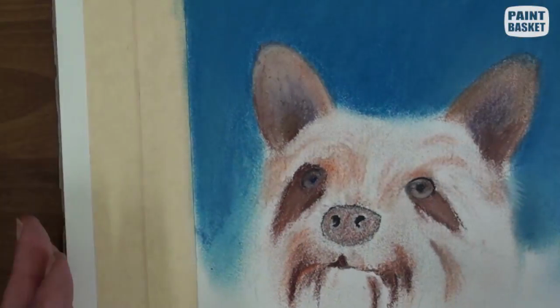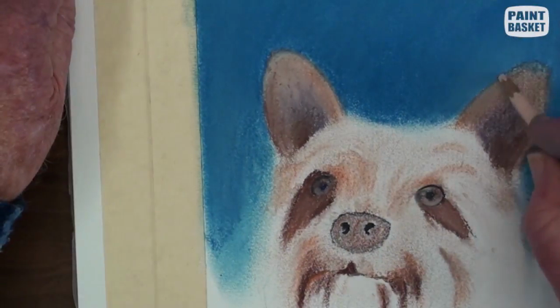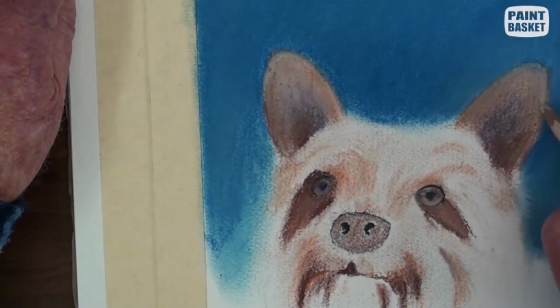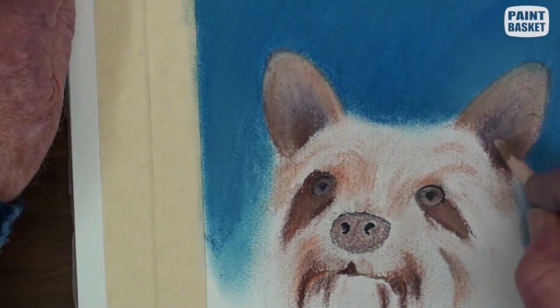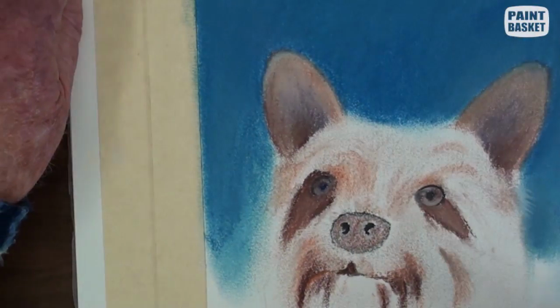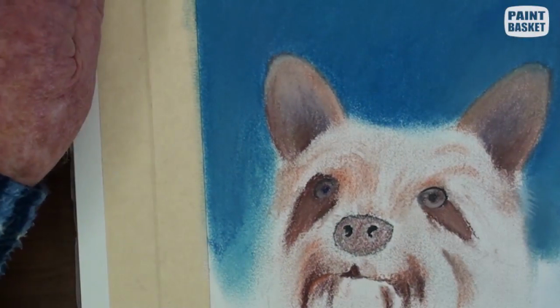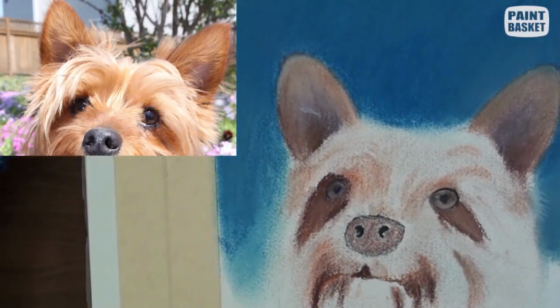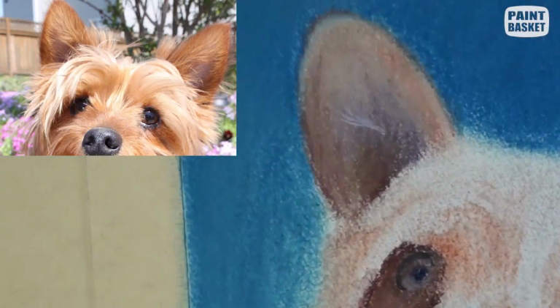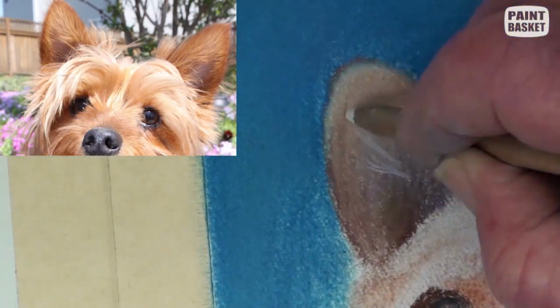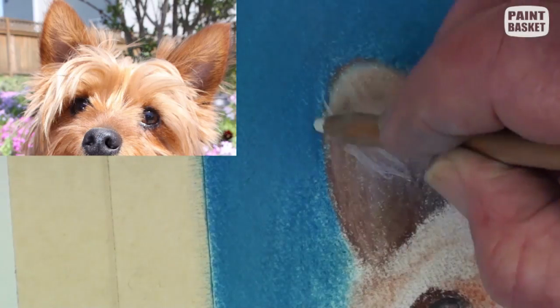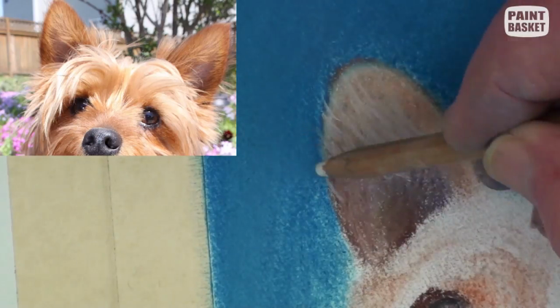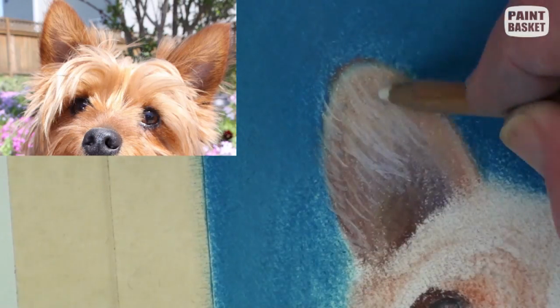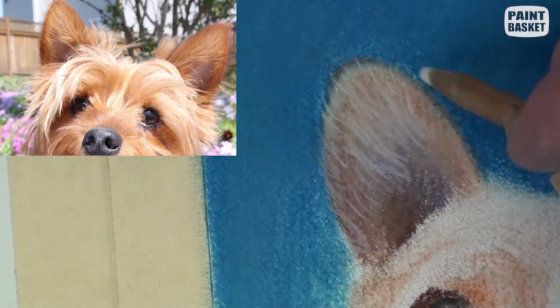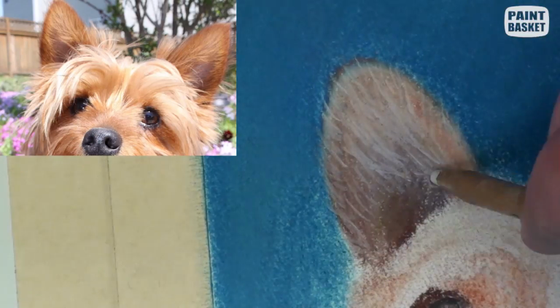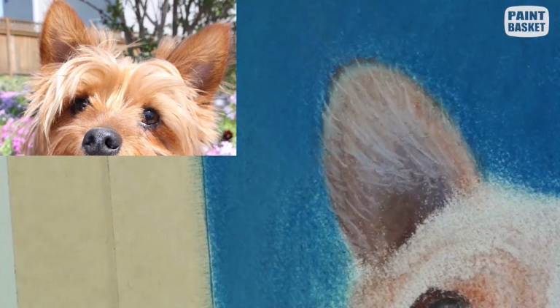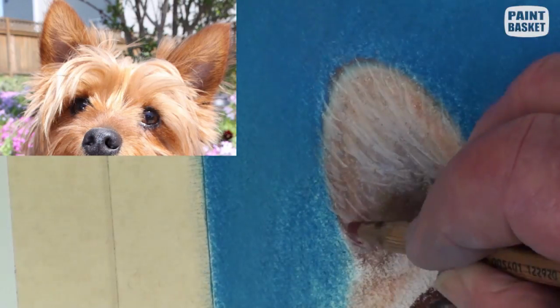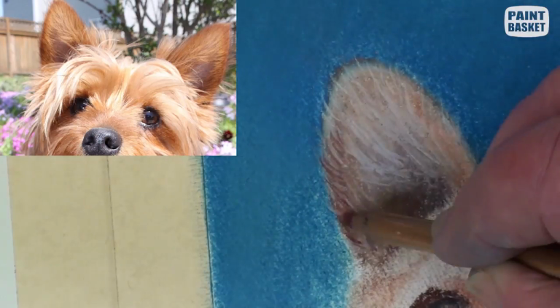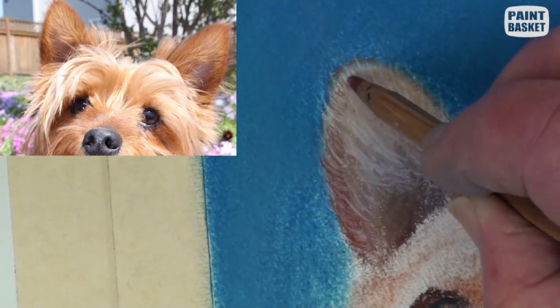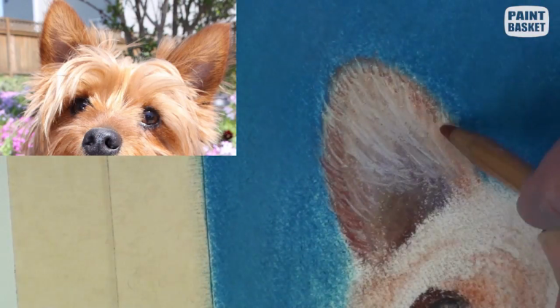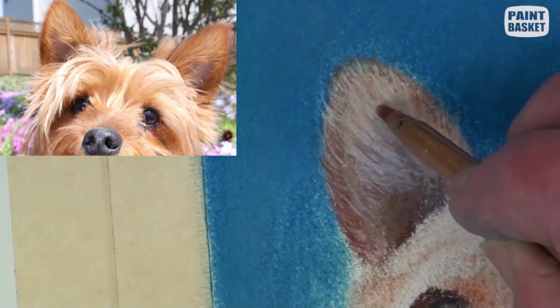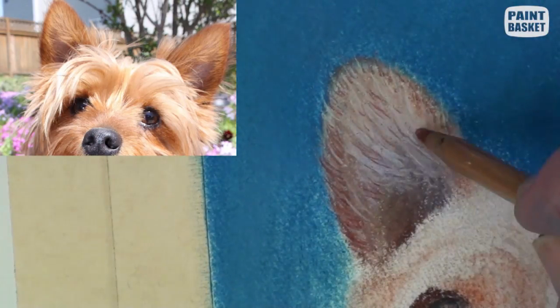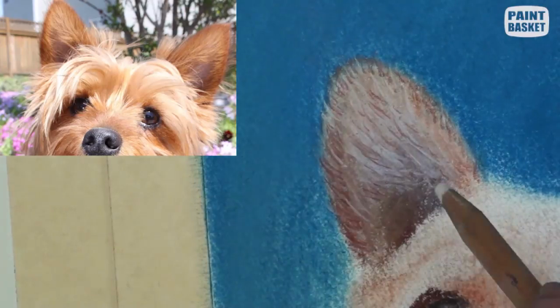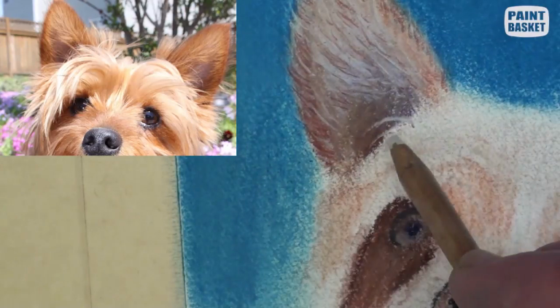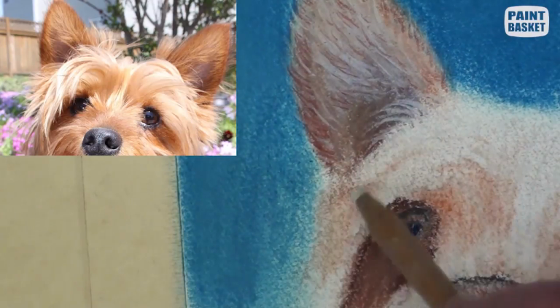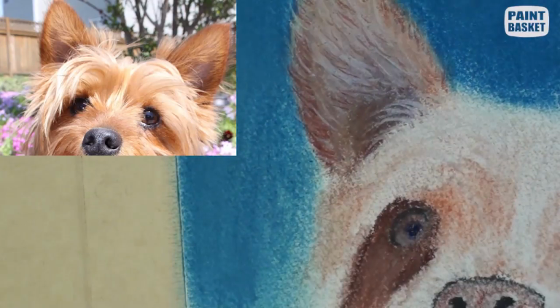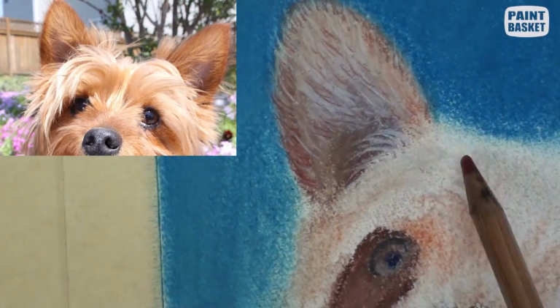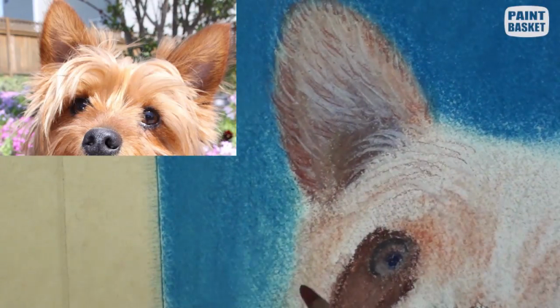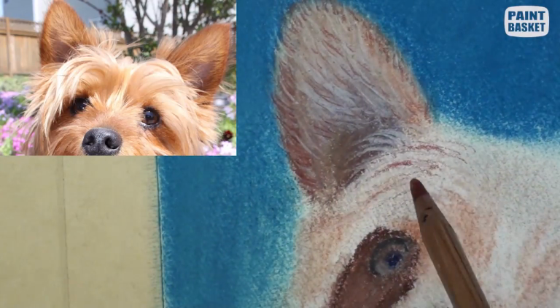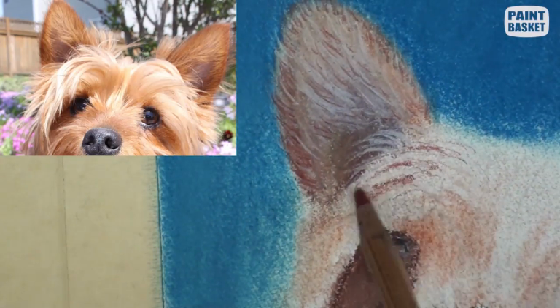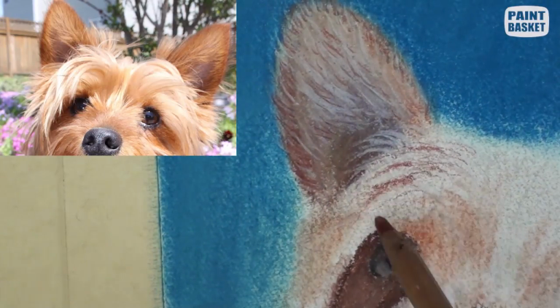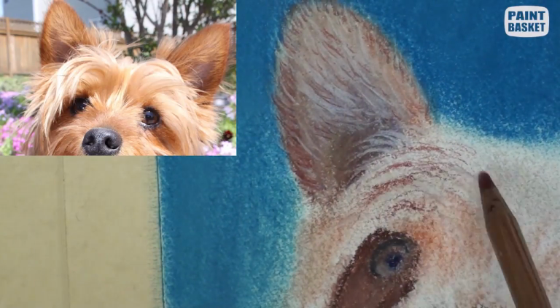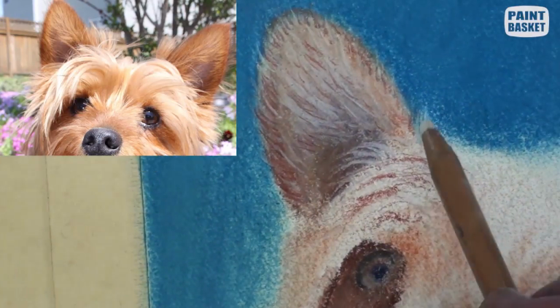We can now begin to draw in all the hairs in the ears. Notice that I am pulling the hairs from the base to the tip — this ensures the thinning of the hairs towards the tip. There are also a few darker hairs as well.